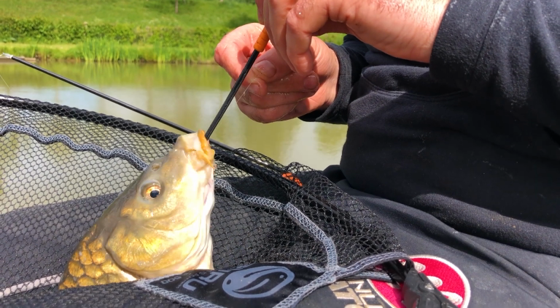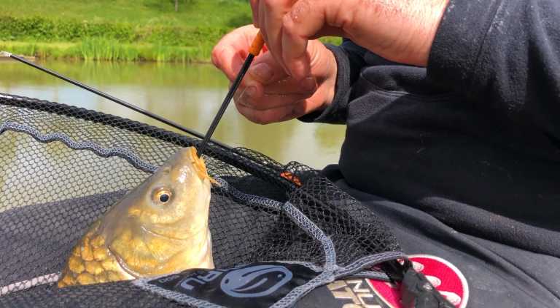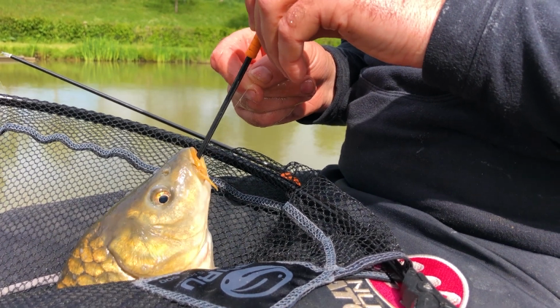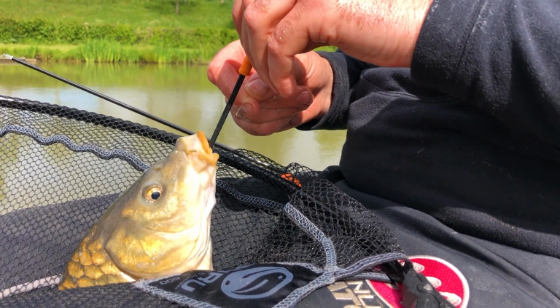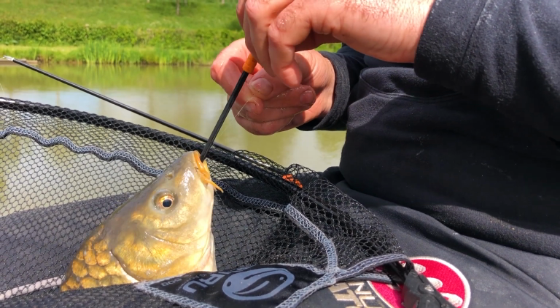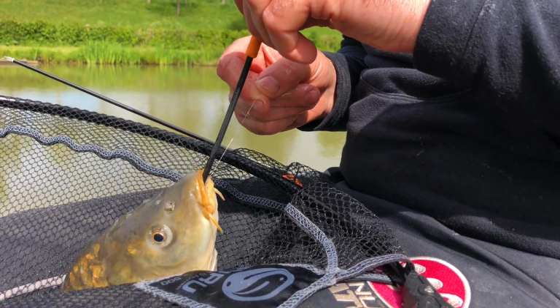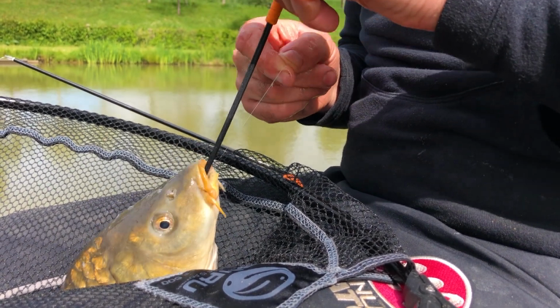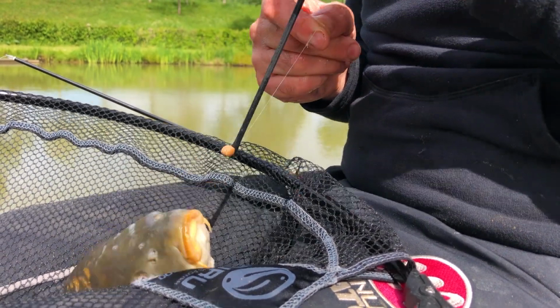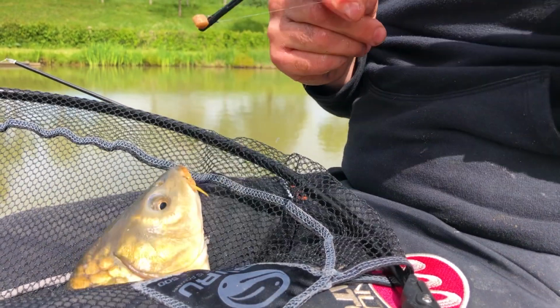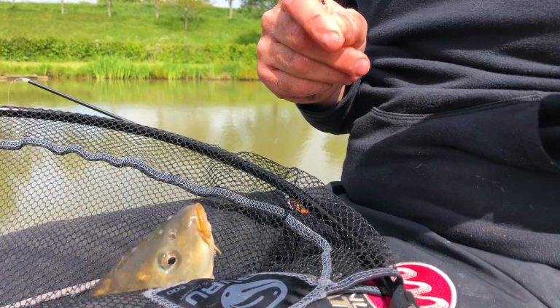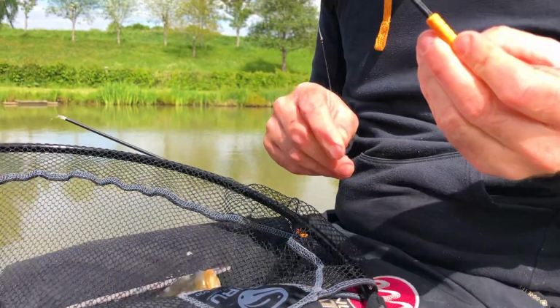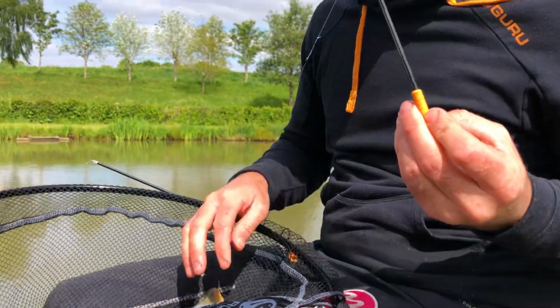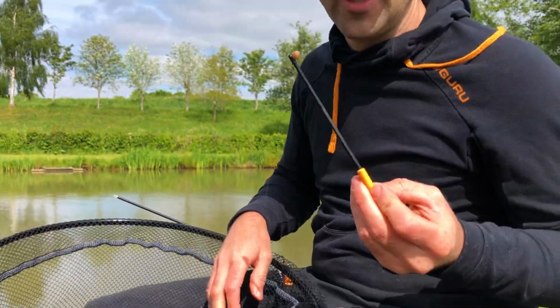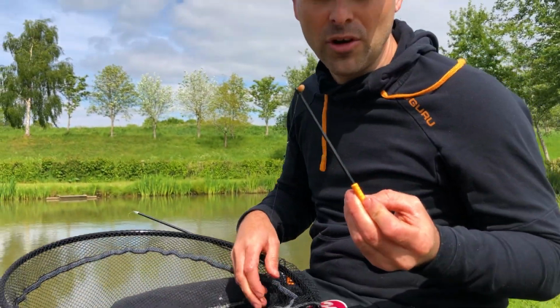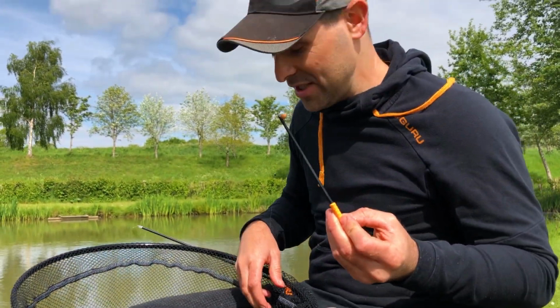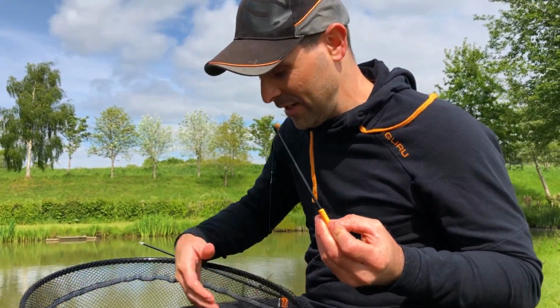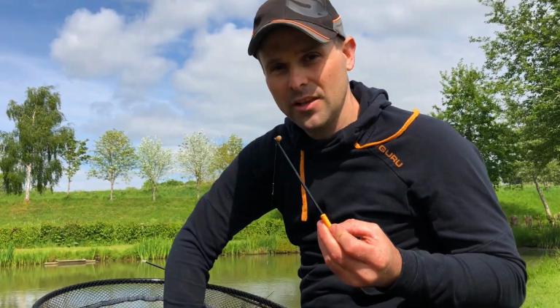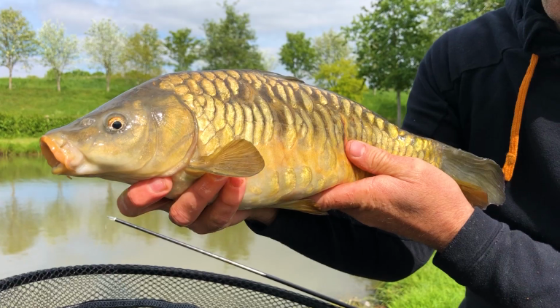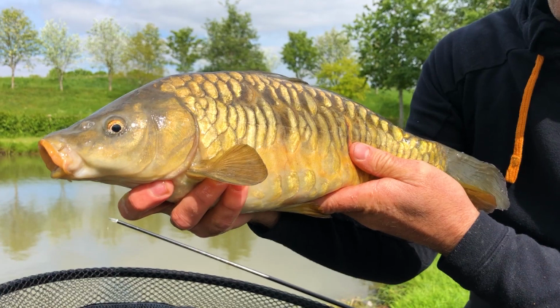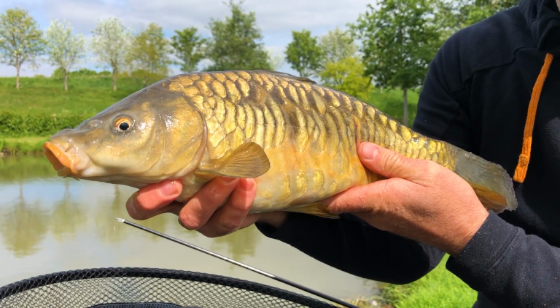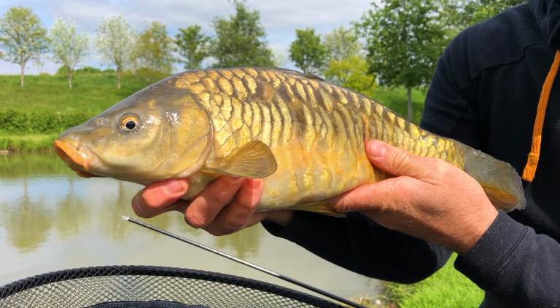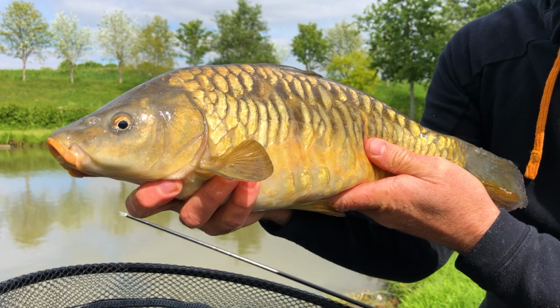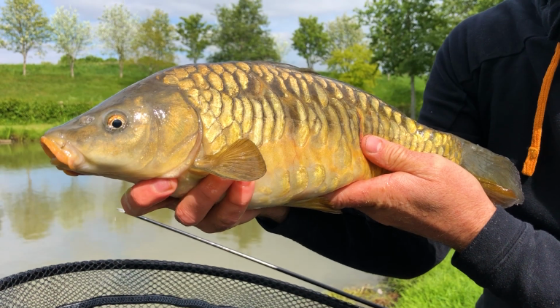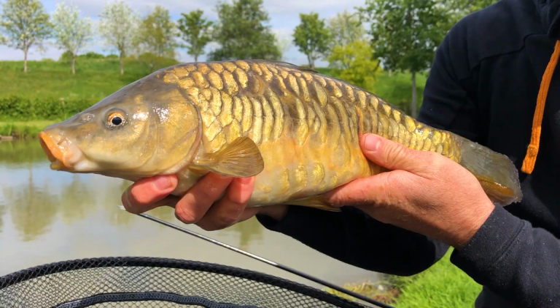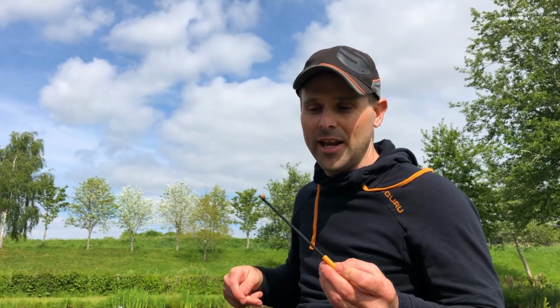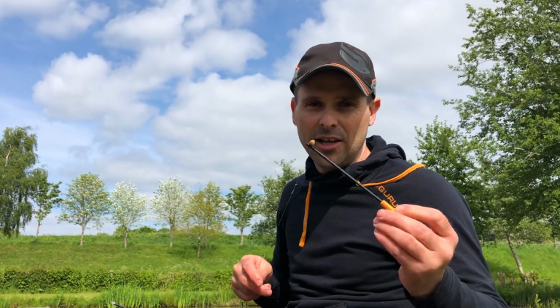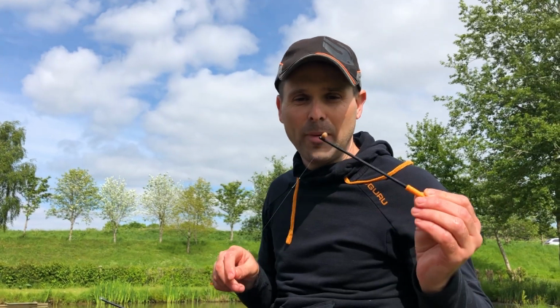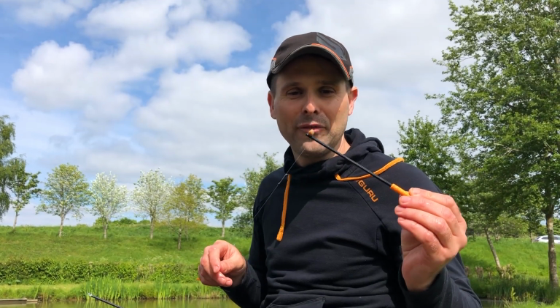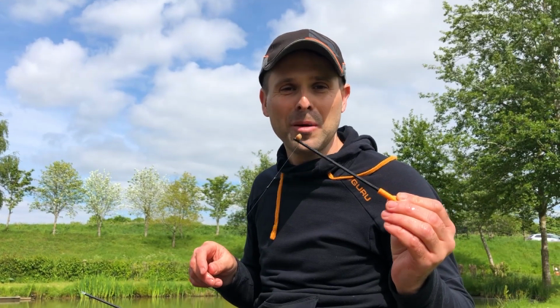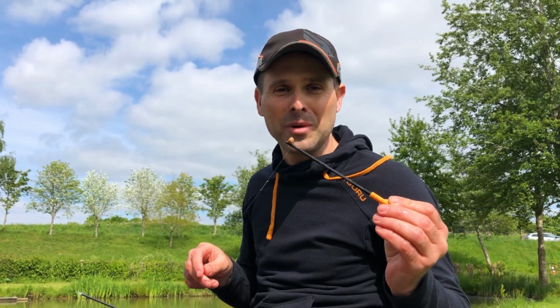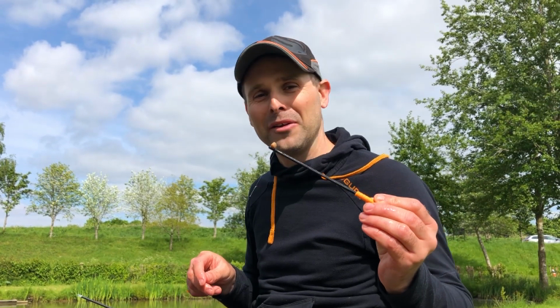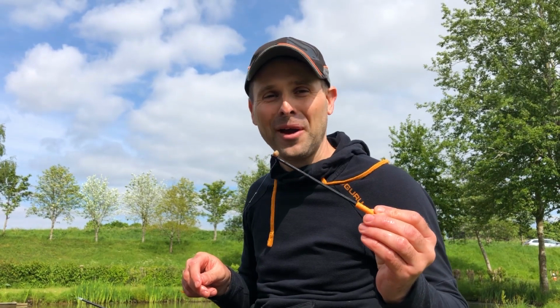Feel the pressure, just a little turn, and there you go — hook out nice and safely. The fish is 100% safe, you haven't damaged him in any way, and your hook, bait, and everything has come back as well, so you can have another go.